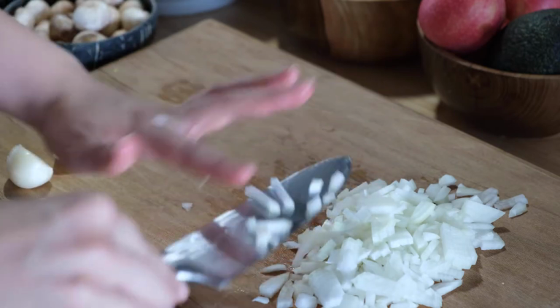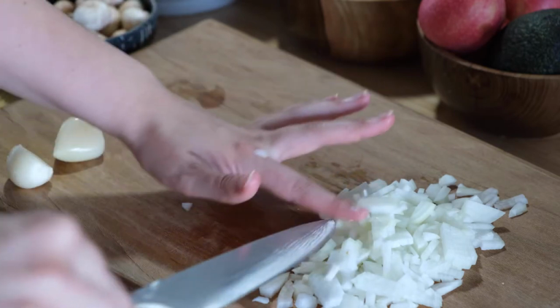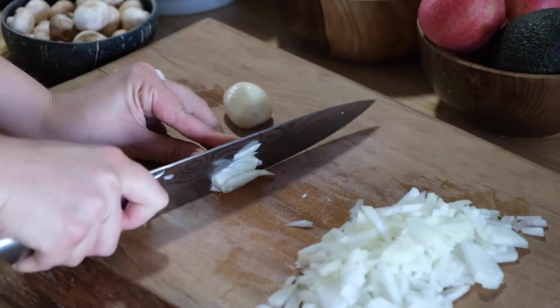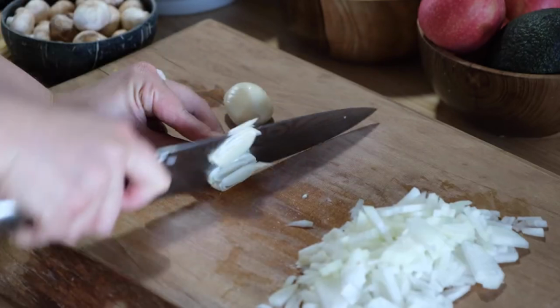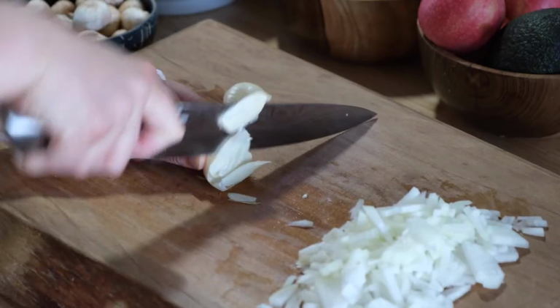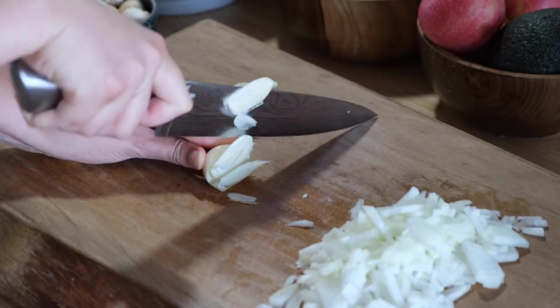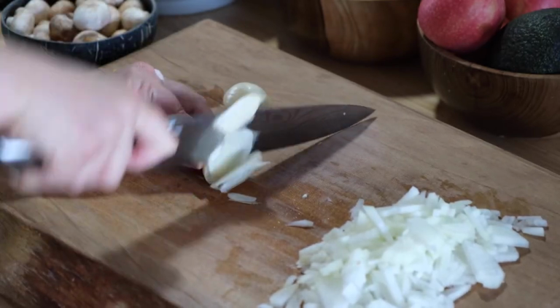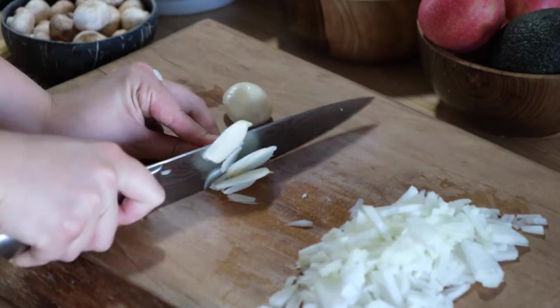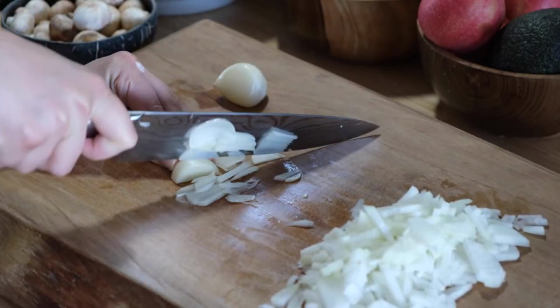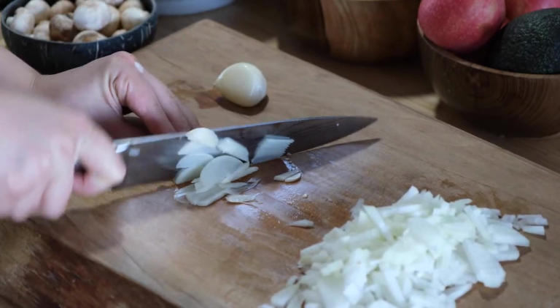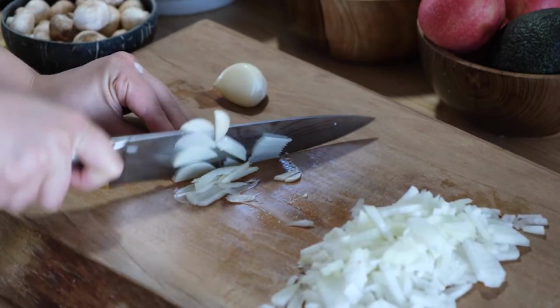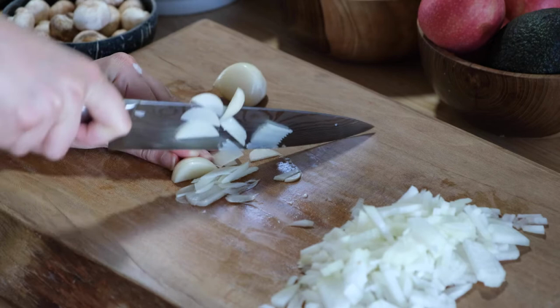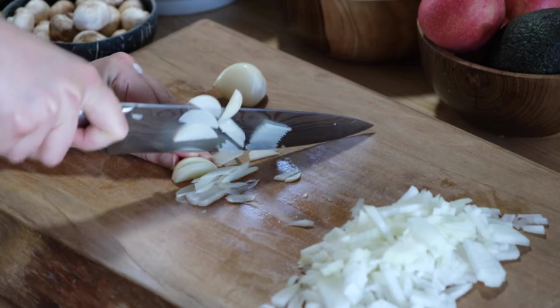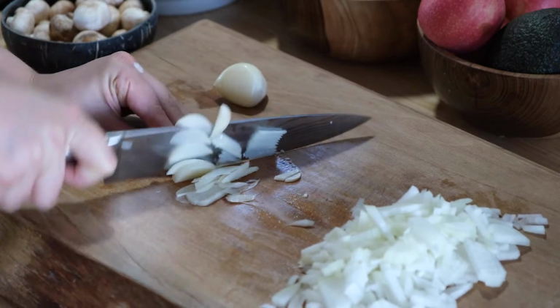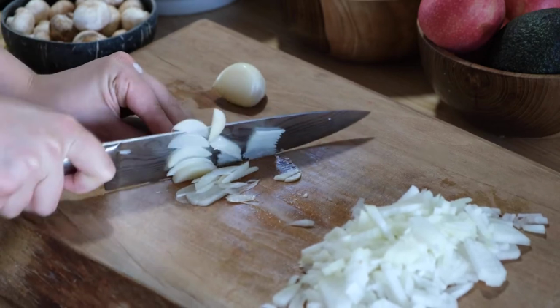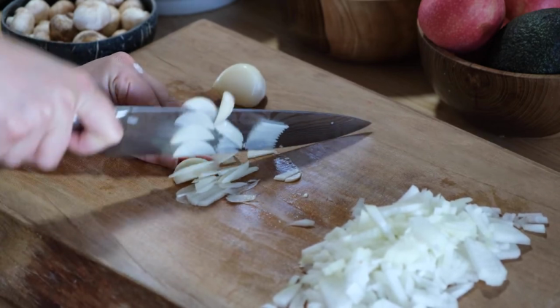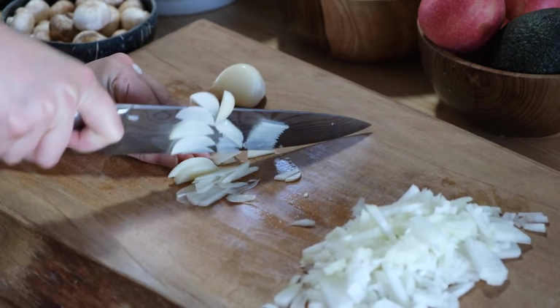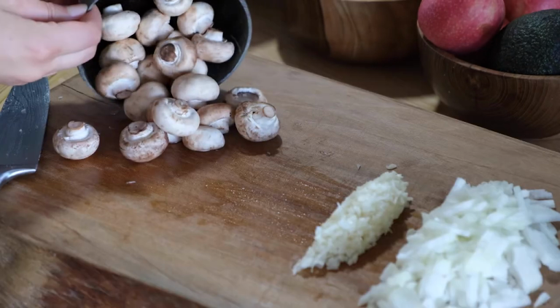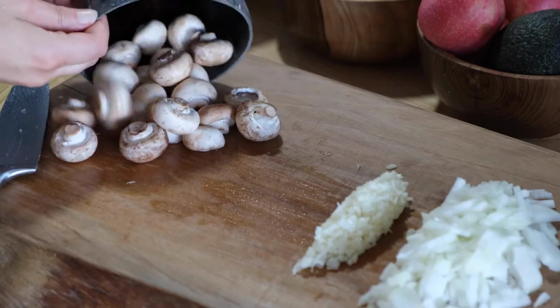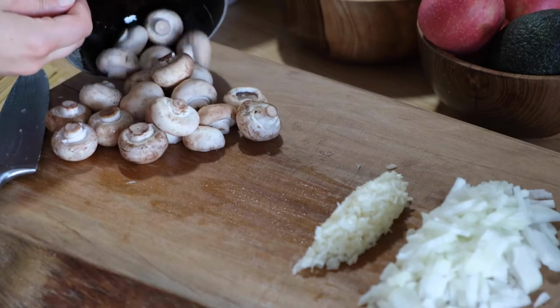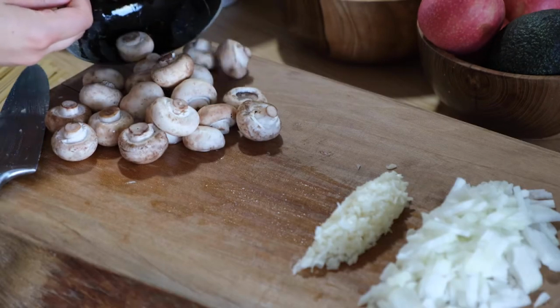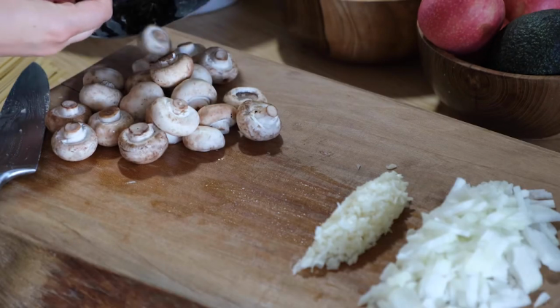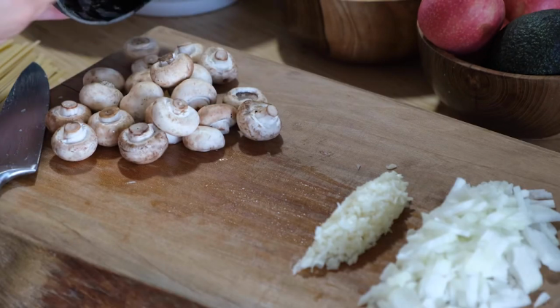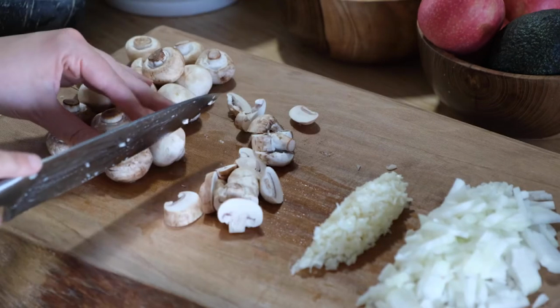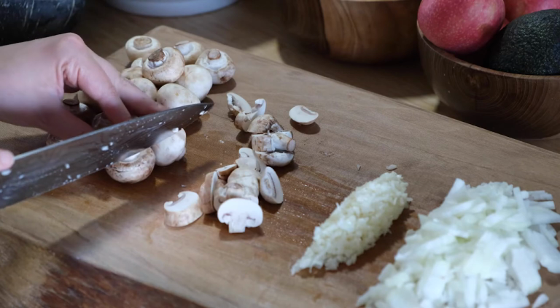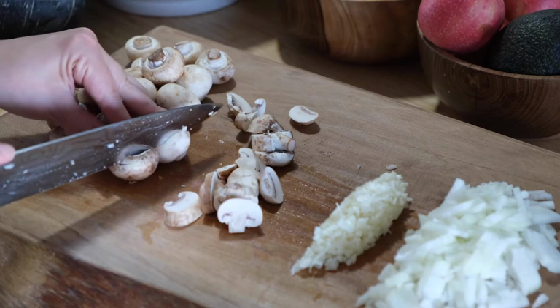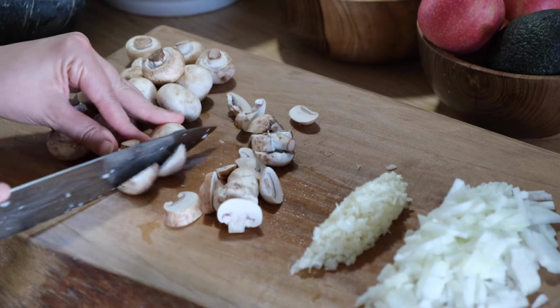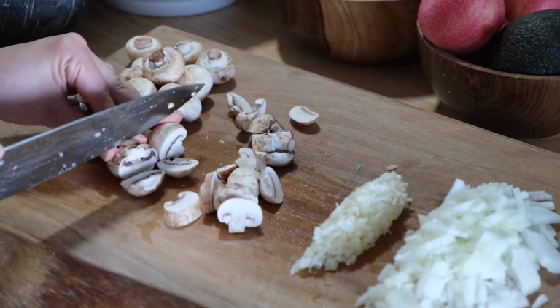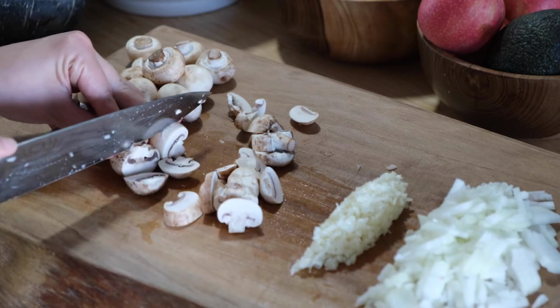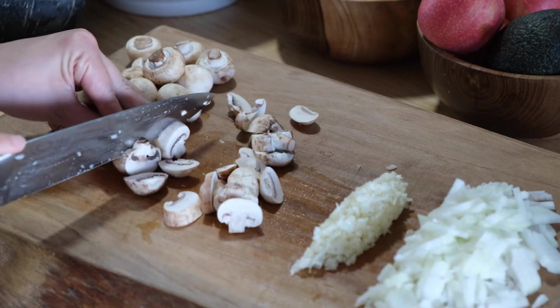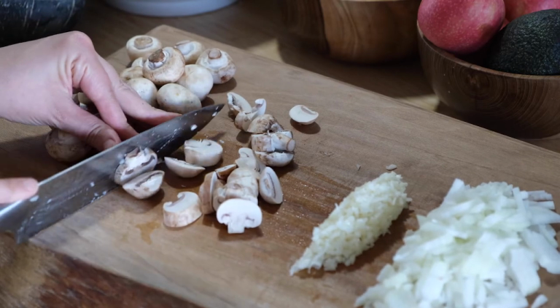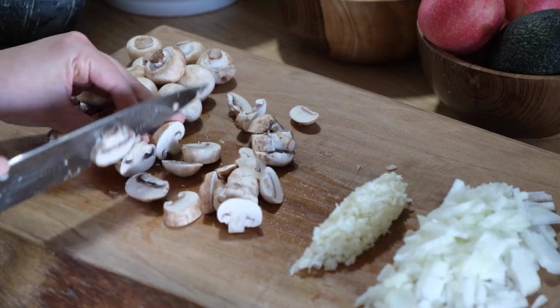Then I chopped up my two giant garlic cloves as finely as I could, and I sliced up my mushrooms into little pieces as well.